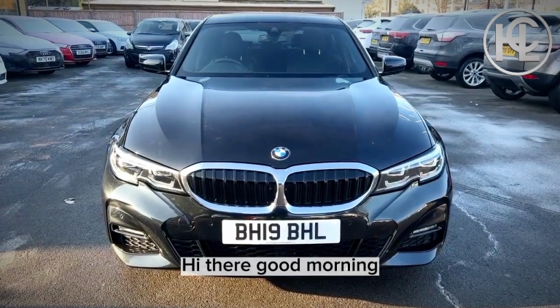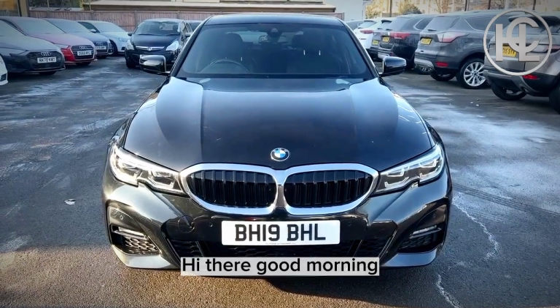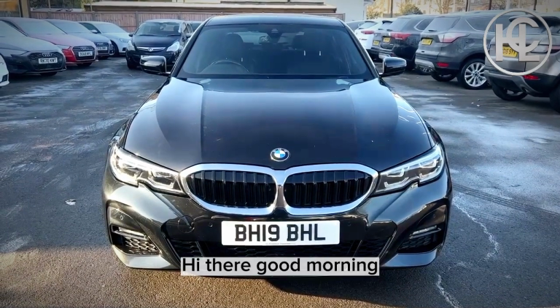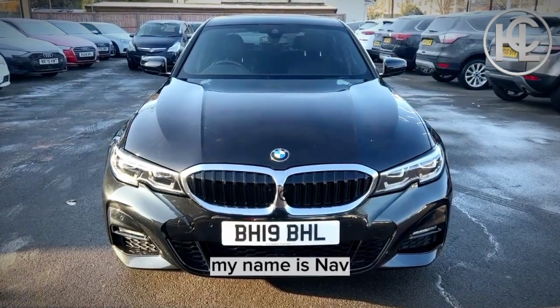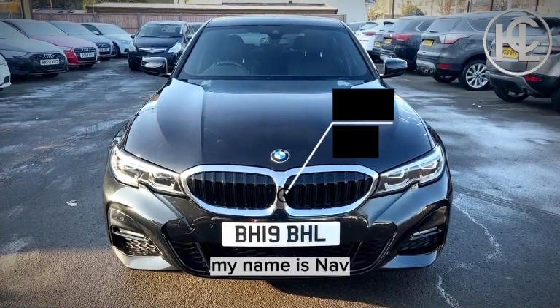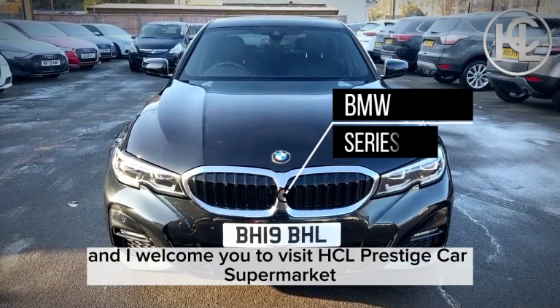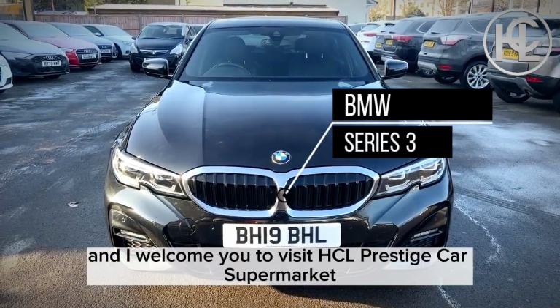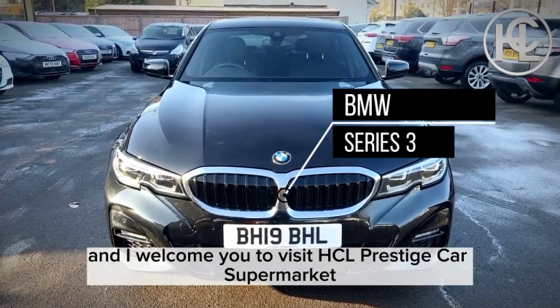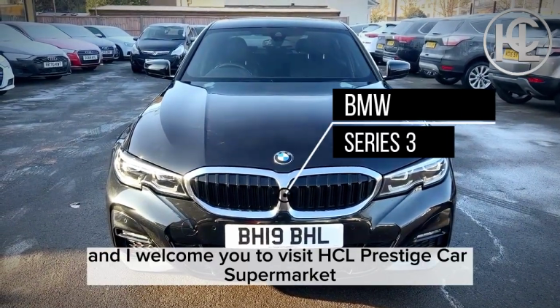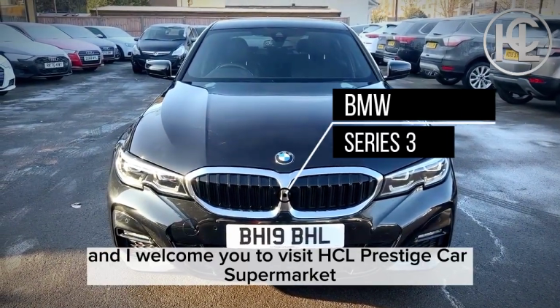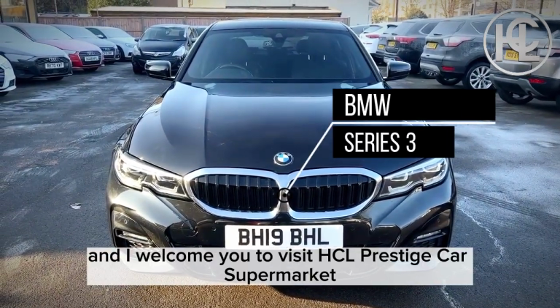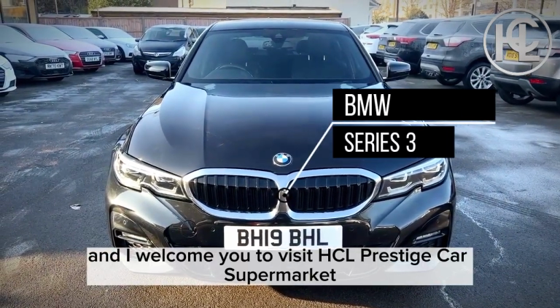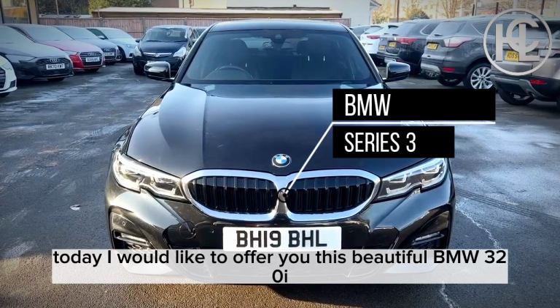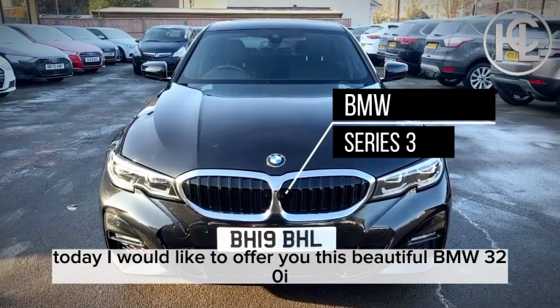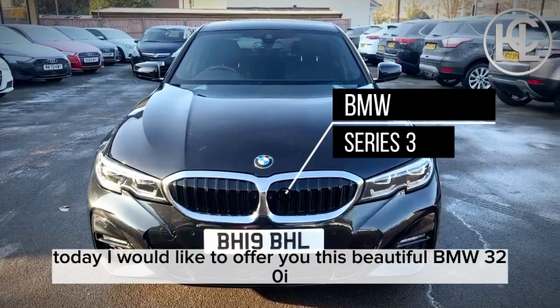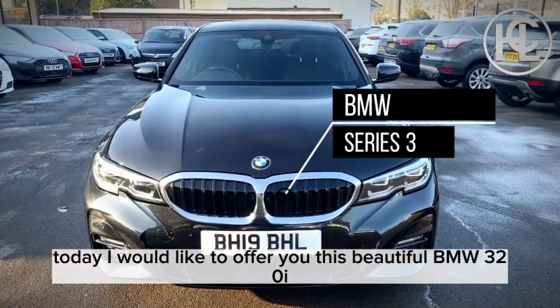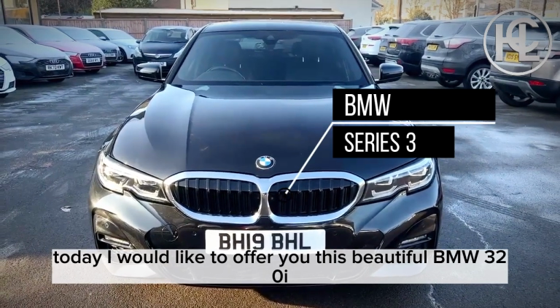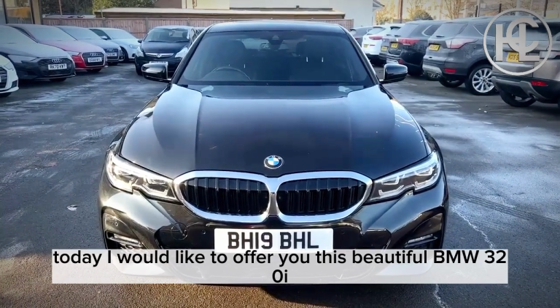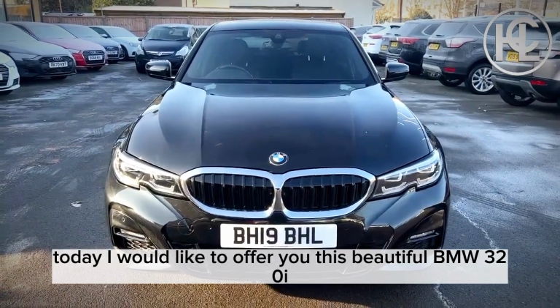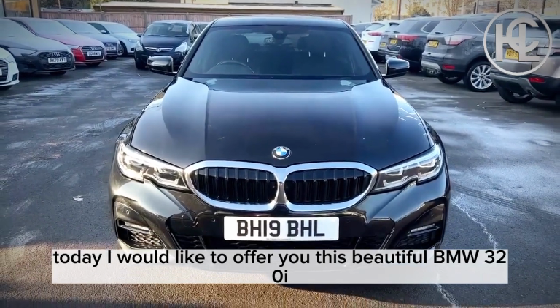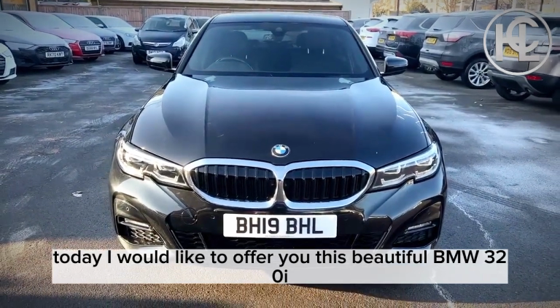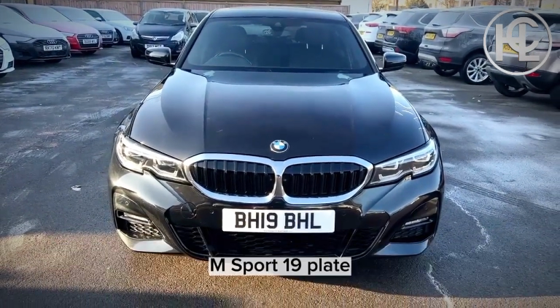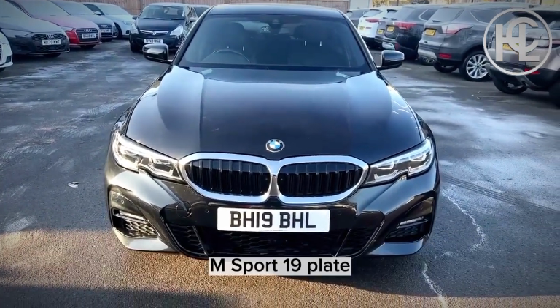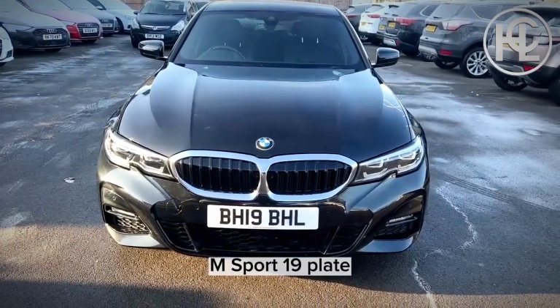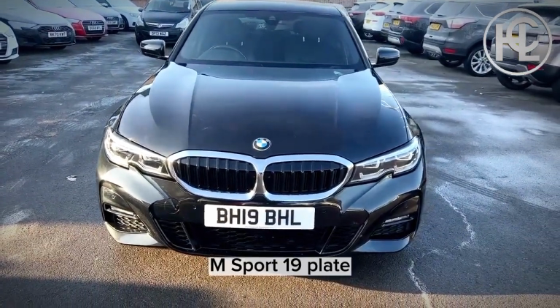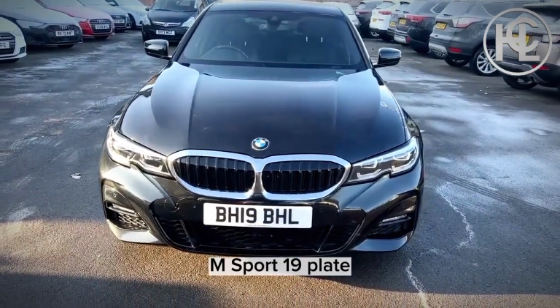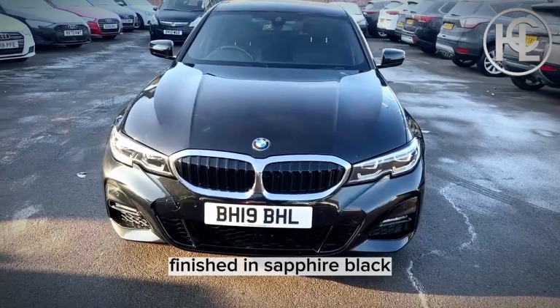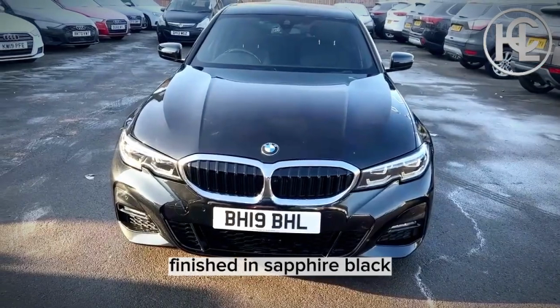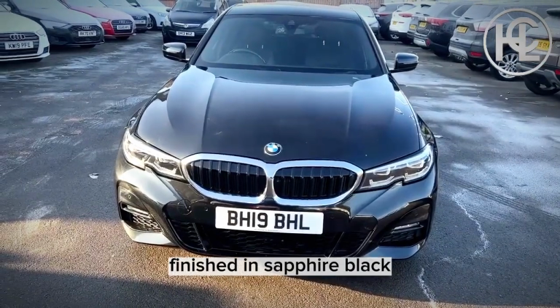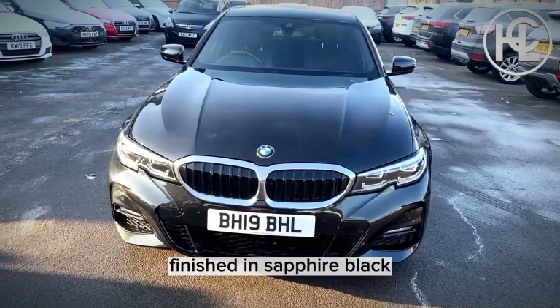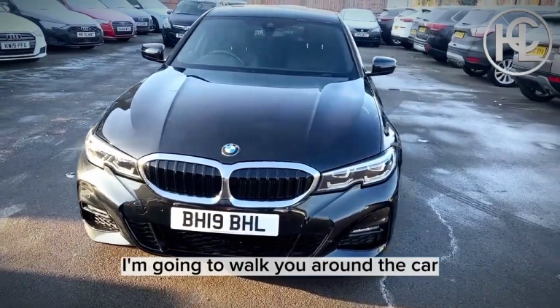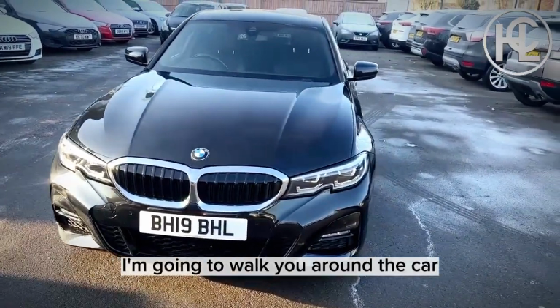Hi there, good morning. My name is Nav, and I welcome you to Prestige Car Supermarket. Today I'm delighted to offer you this beautiful BMW 320i M Sport, 19 plate, finished in Sapphire Black. I'm going to walk you around the car so you can have a look at the body condition of this vehicle.